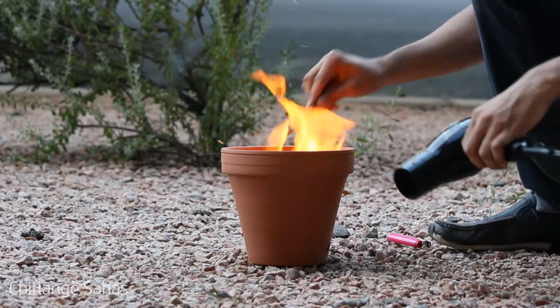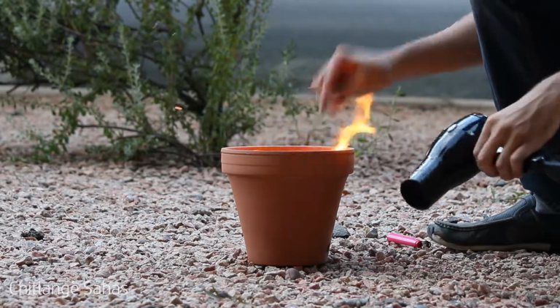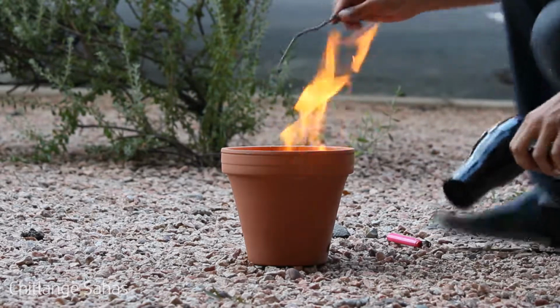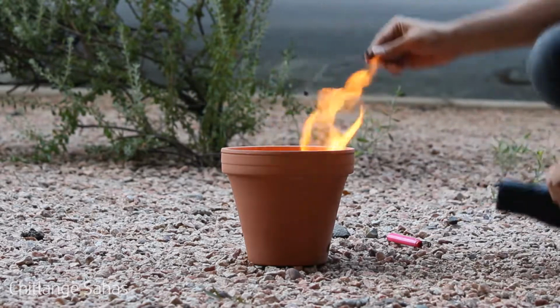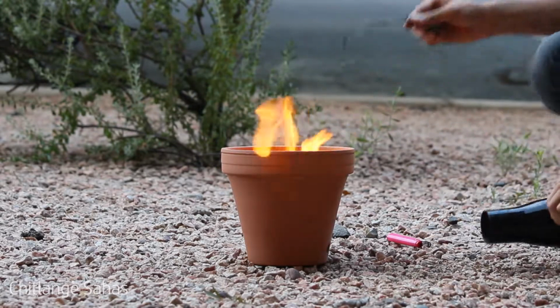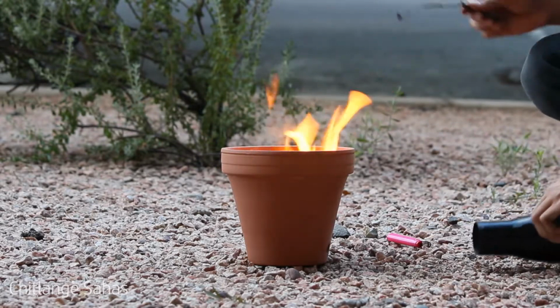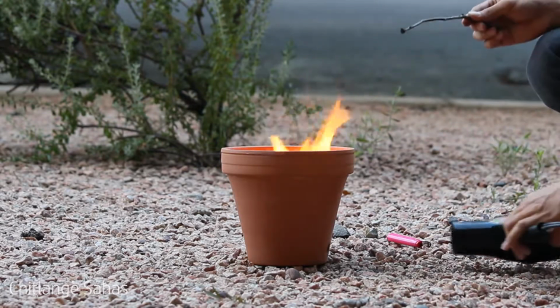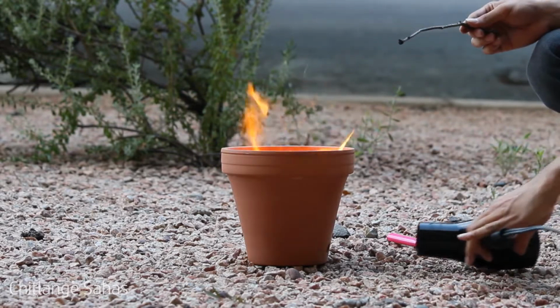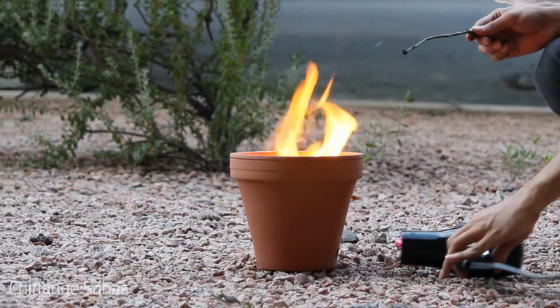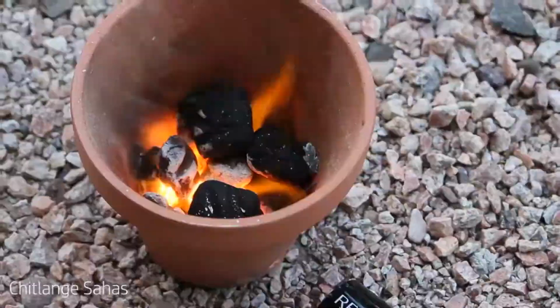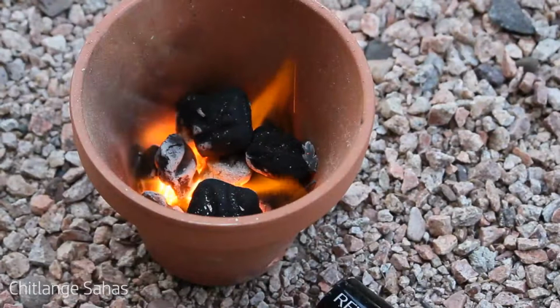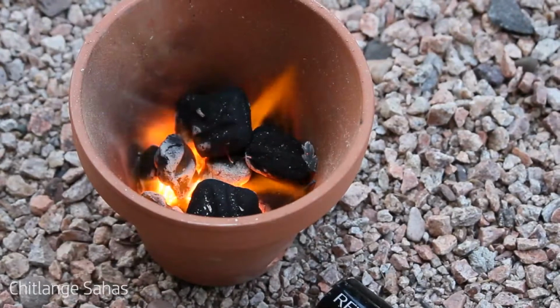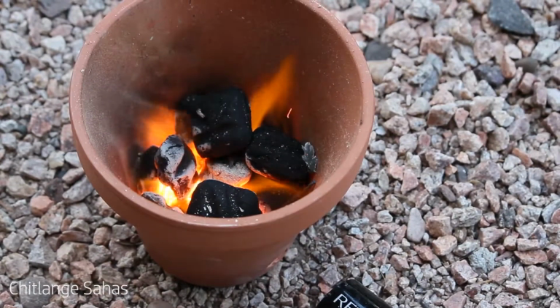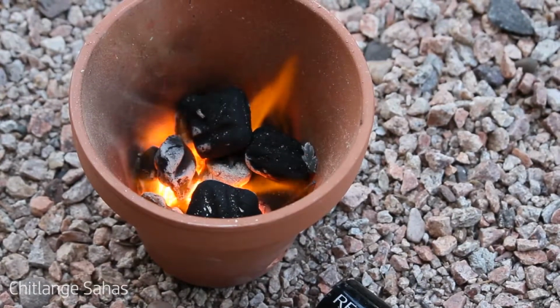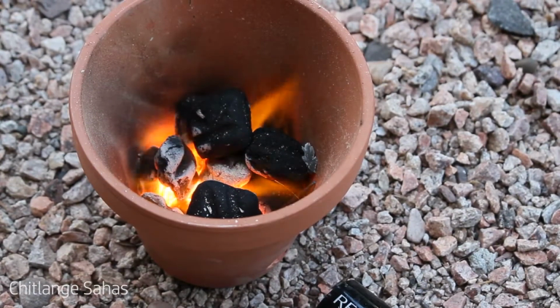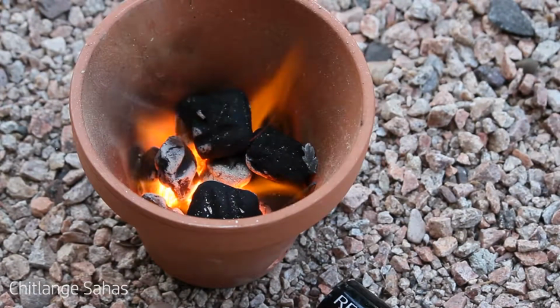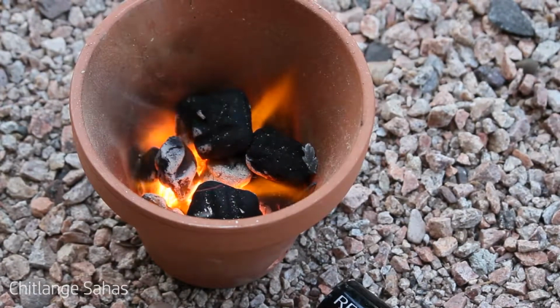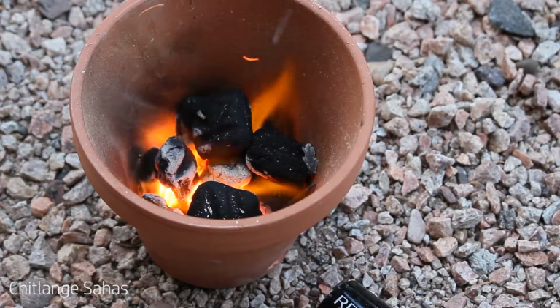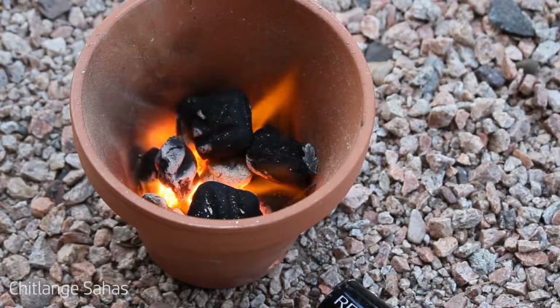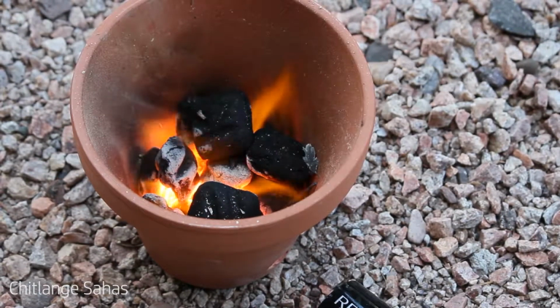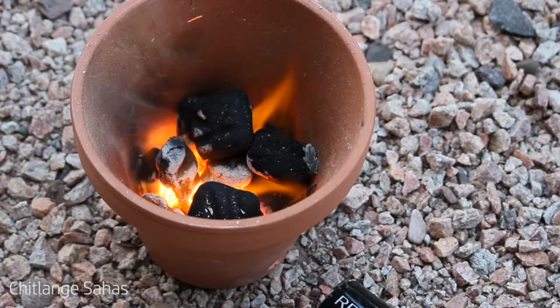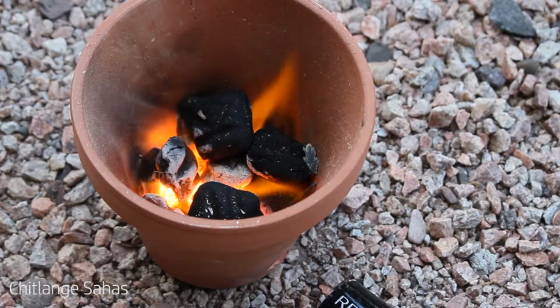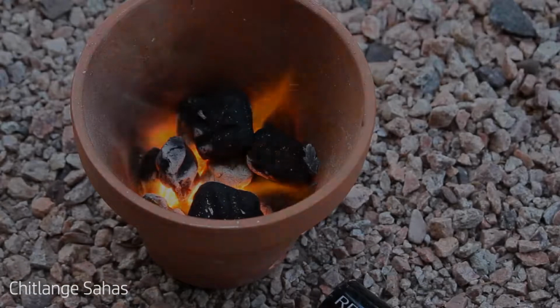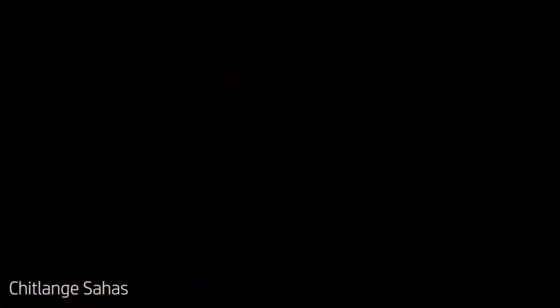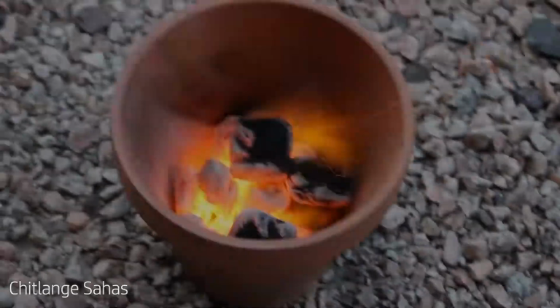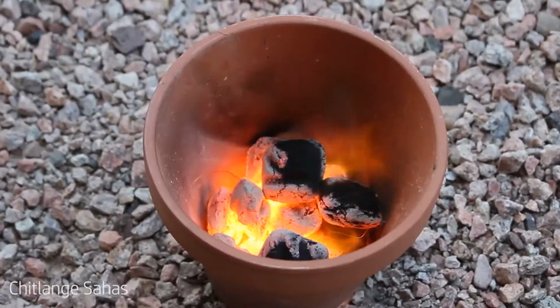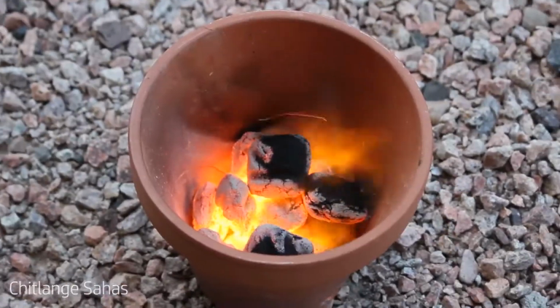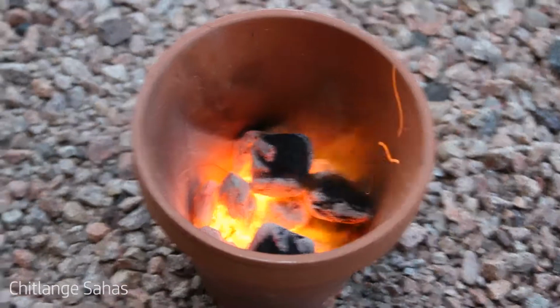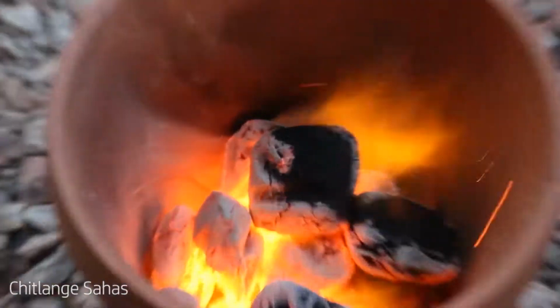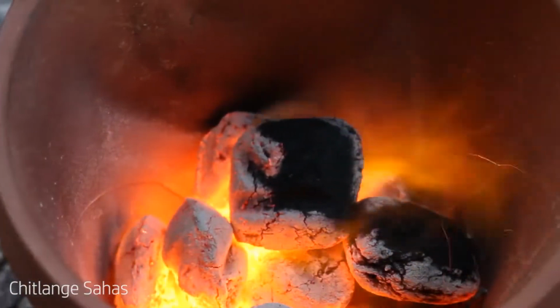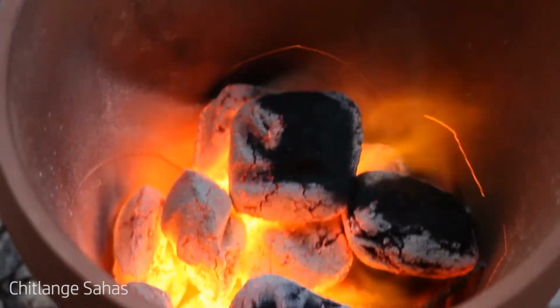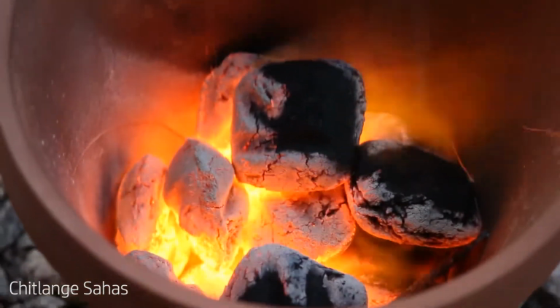Since this was my first time making a foundry with a clay pot, I wanted to test run it before I put the crucible in. It is to make sure the pot can handle hot temperatures and not crack under it.